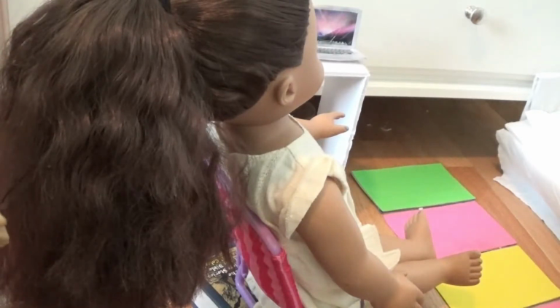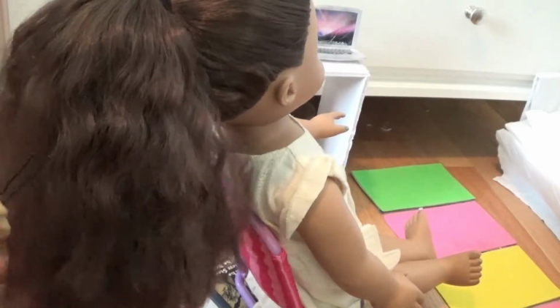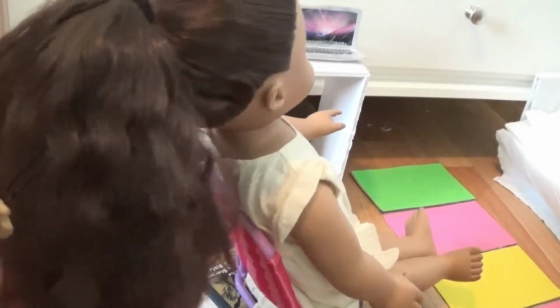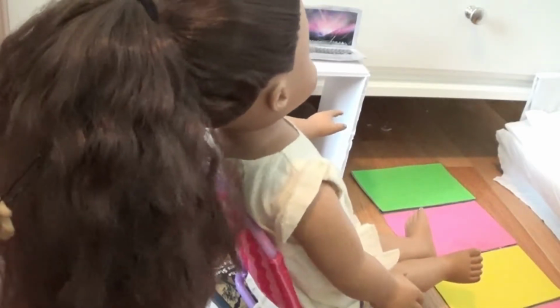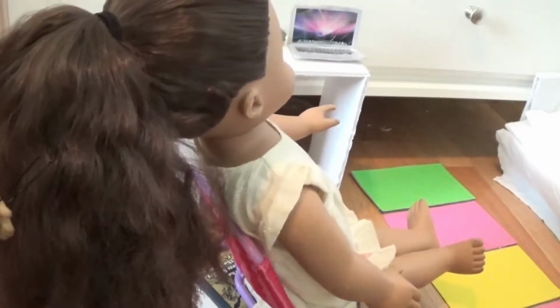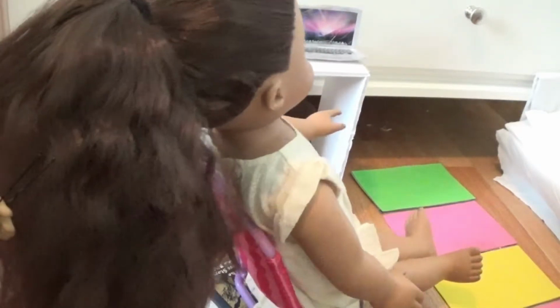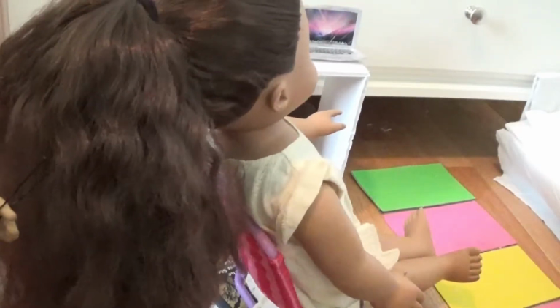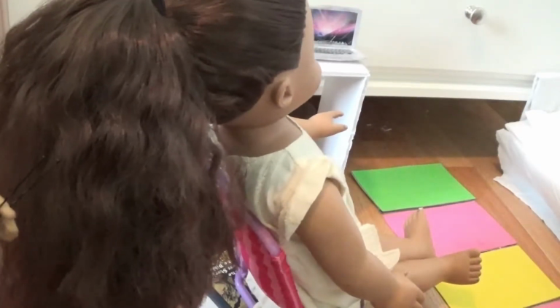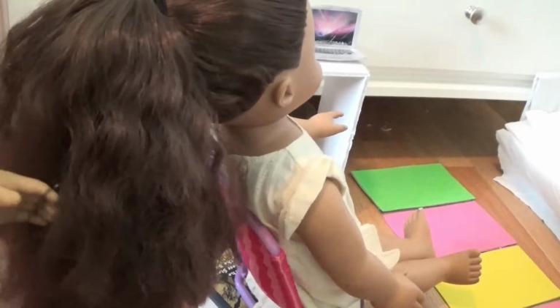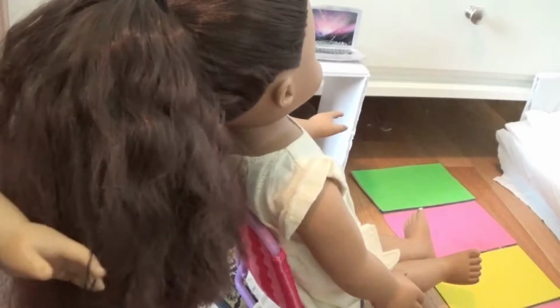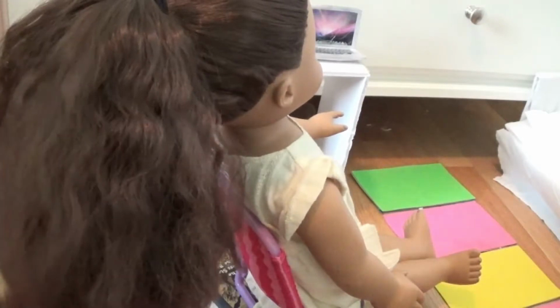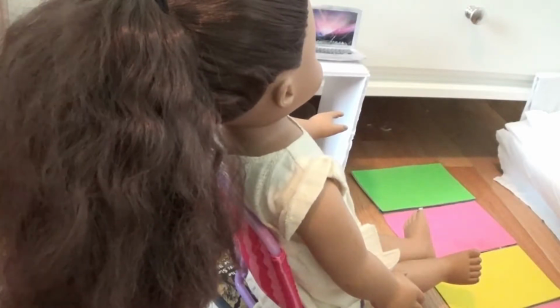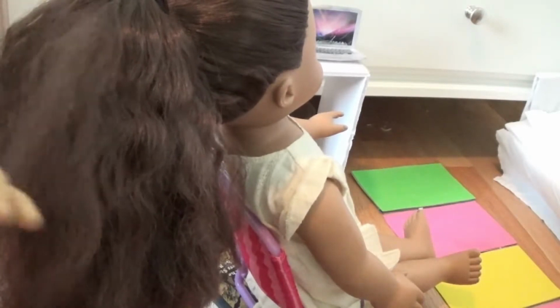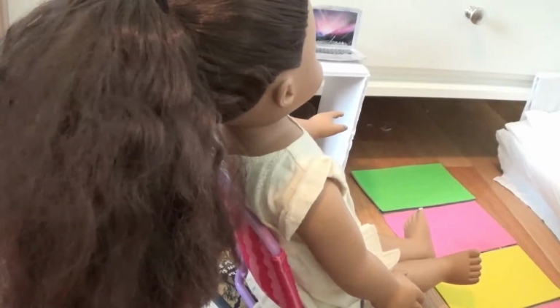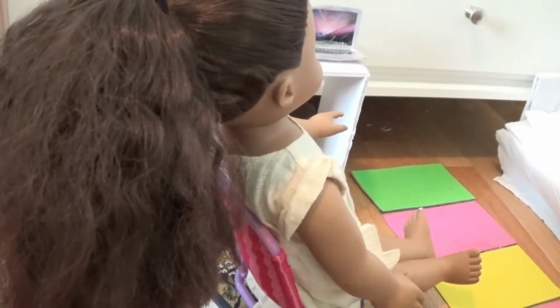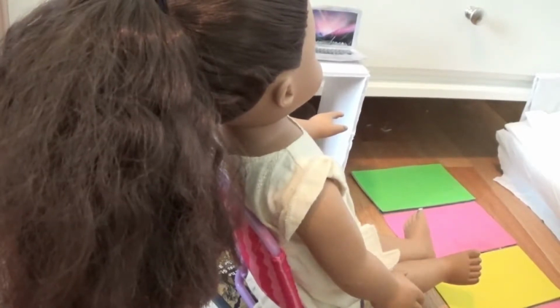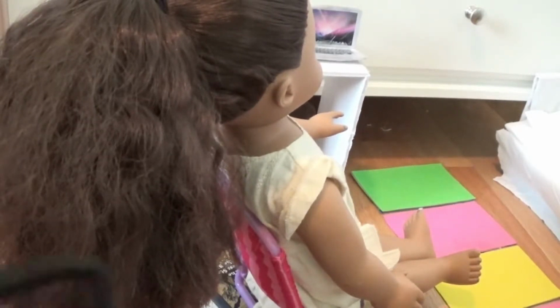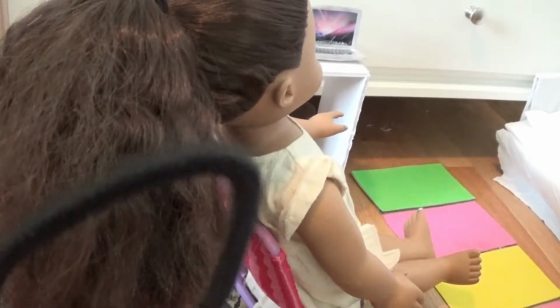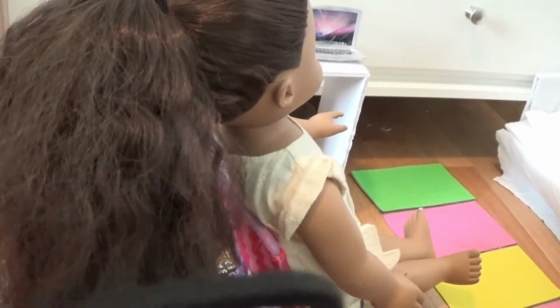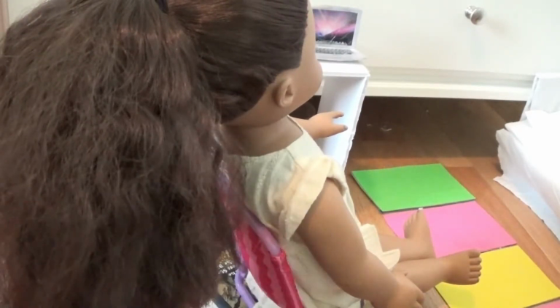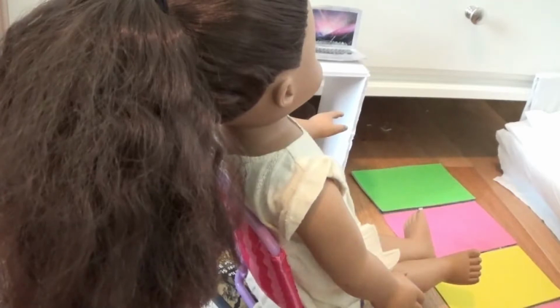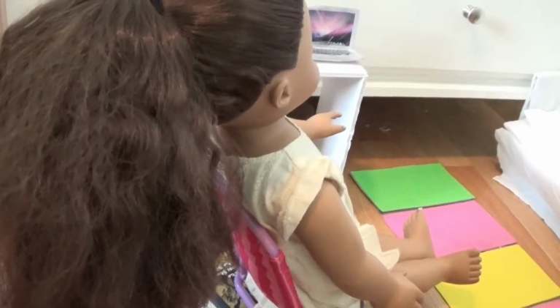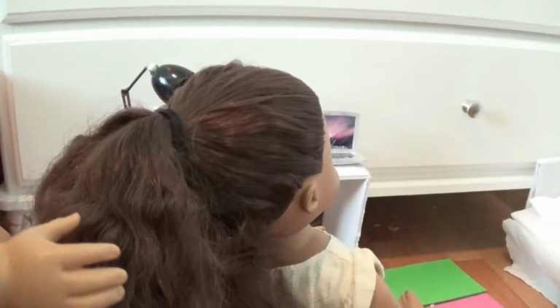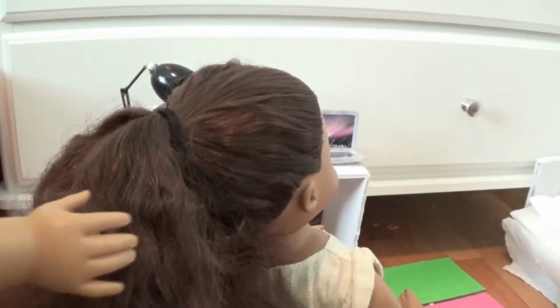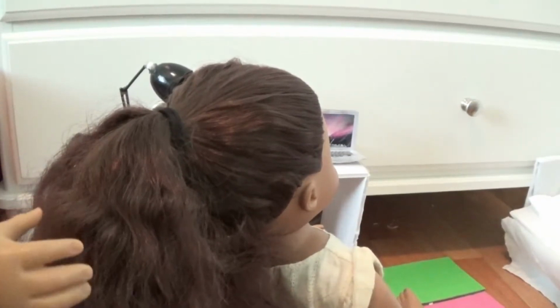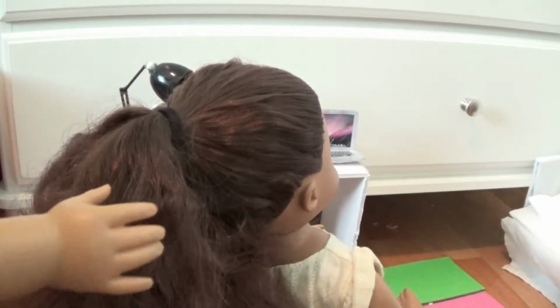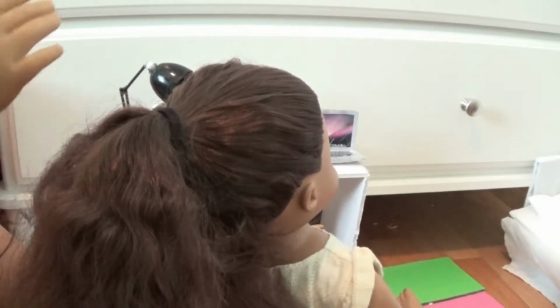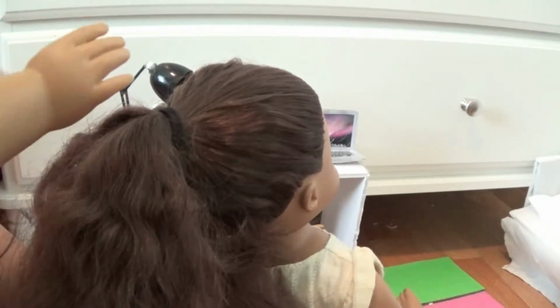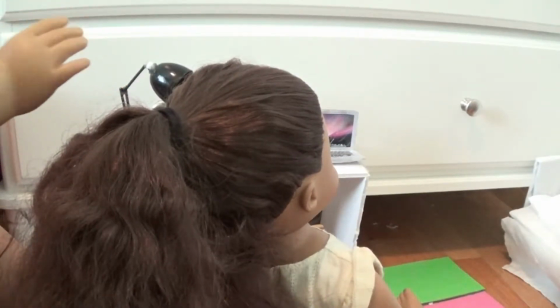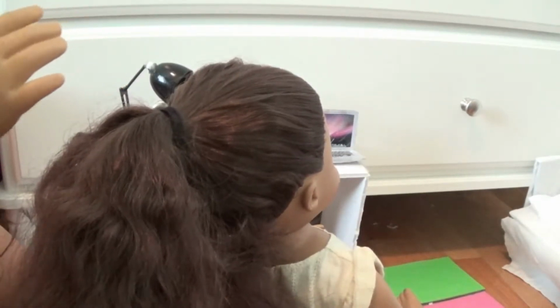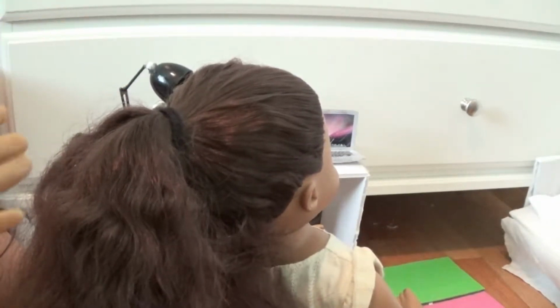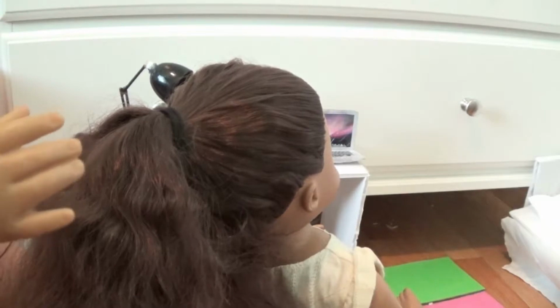I'm getting kind of tired of this. So can you hurry up? Okay, I'm starting. It comes with four of these and then it also comes with a hair elastic. So I'm going to be showing you two different methods to put your hair in the bun holder.